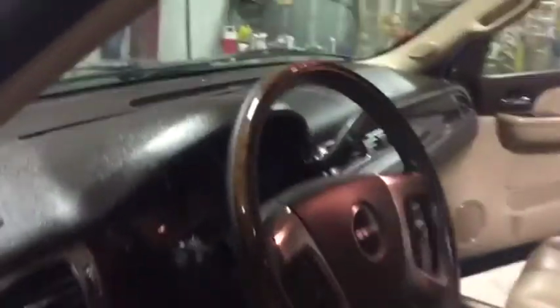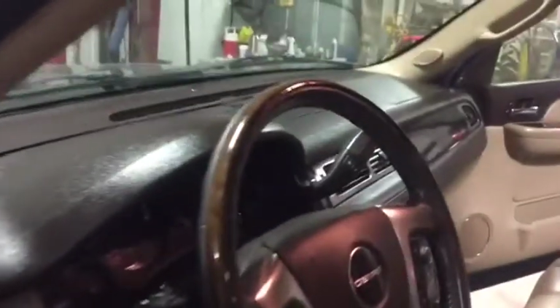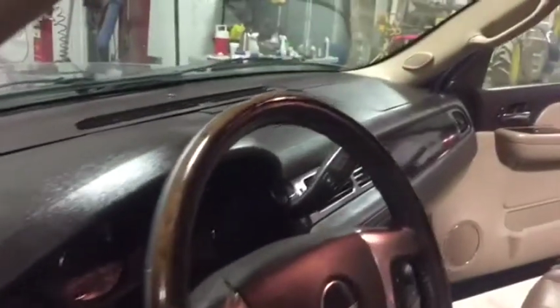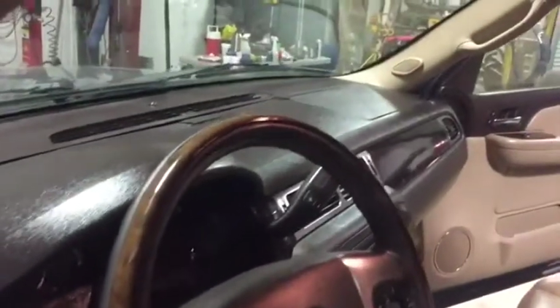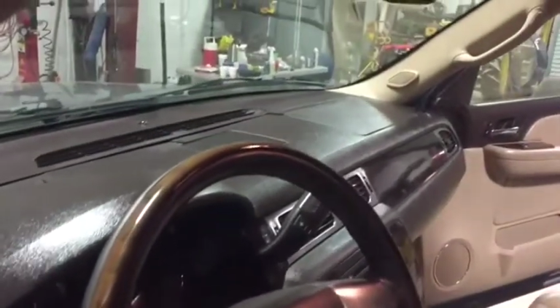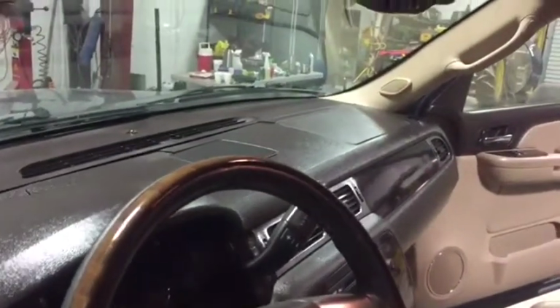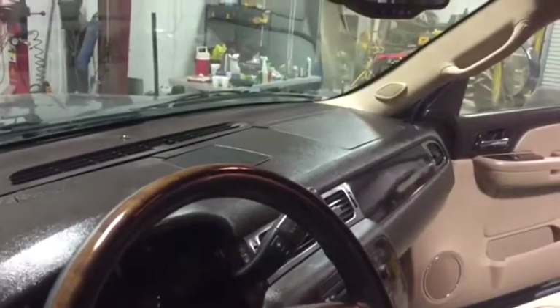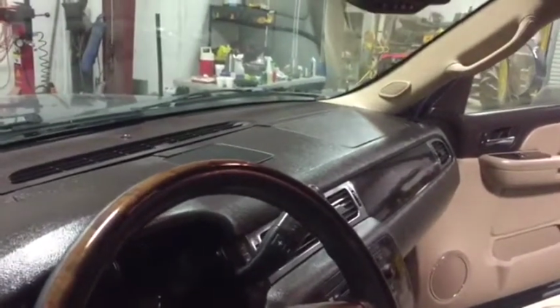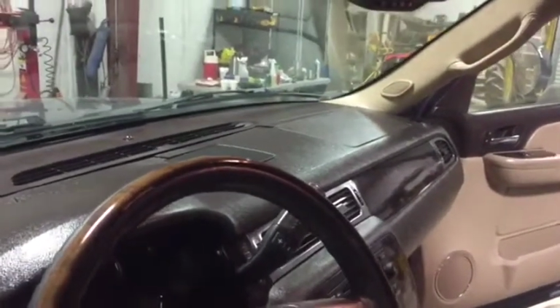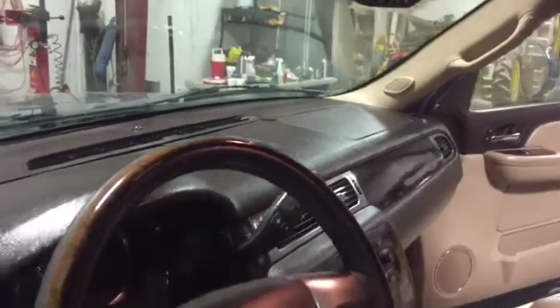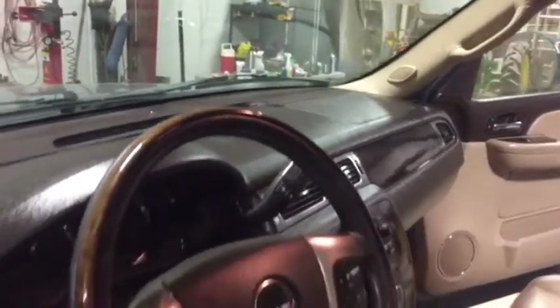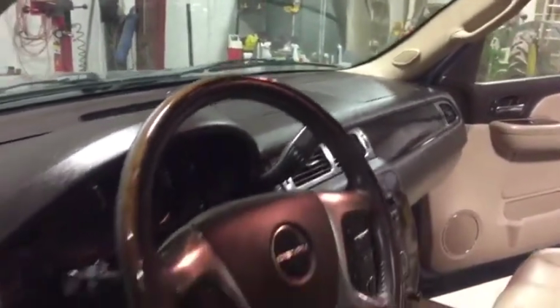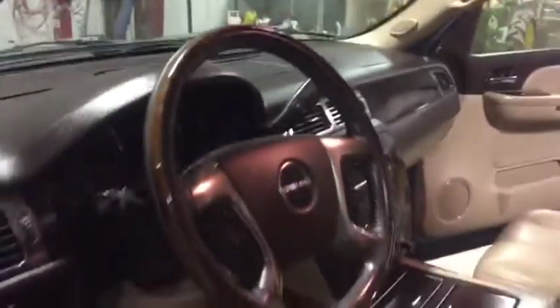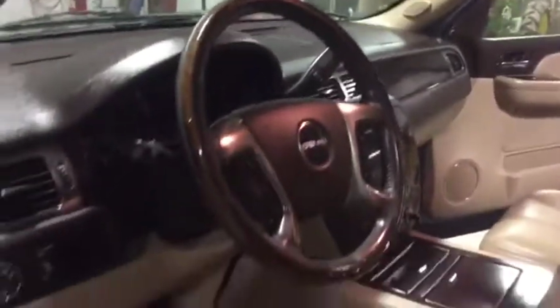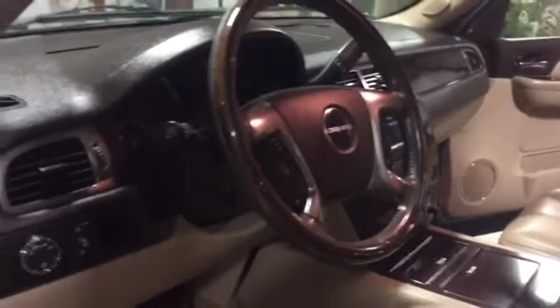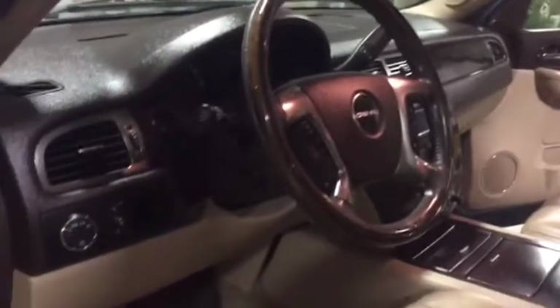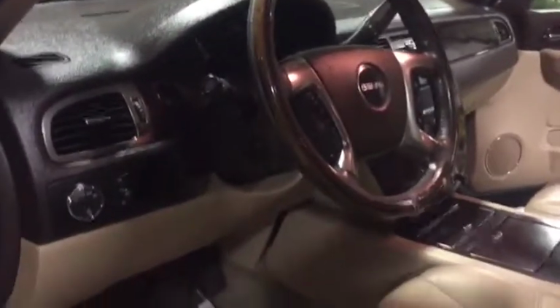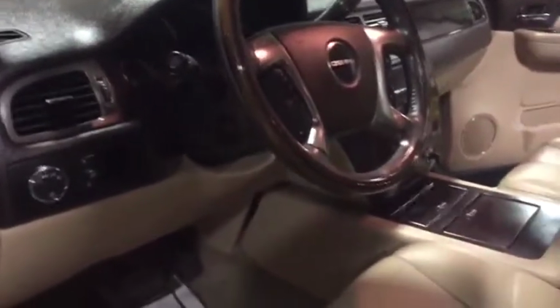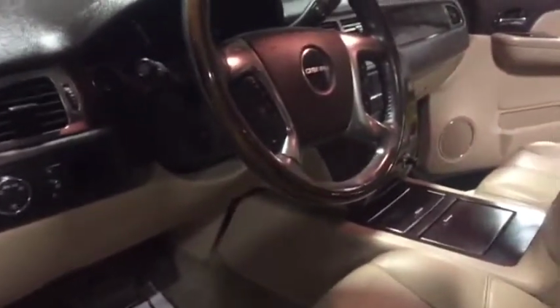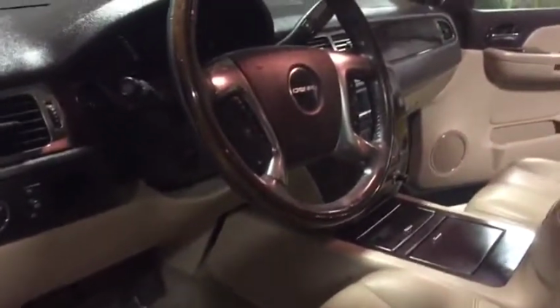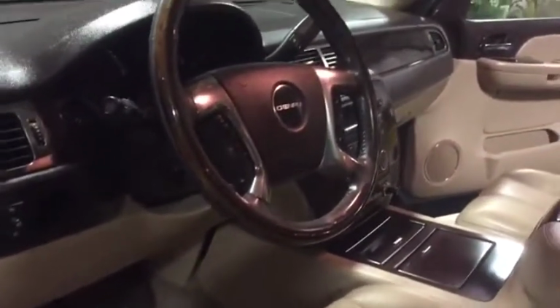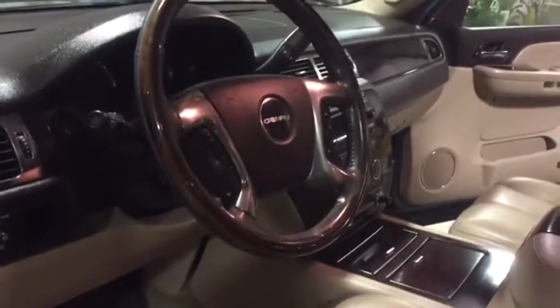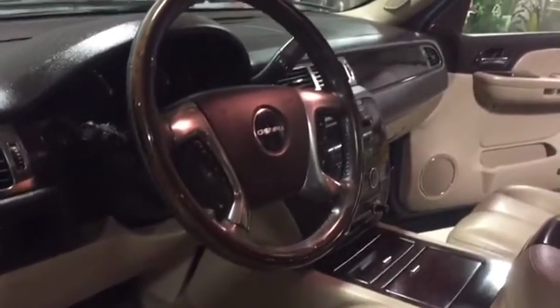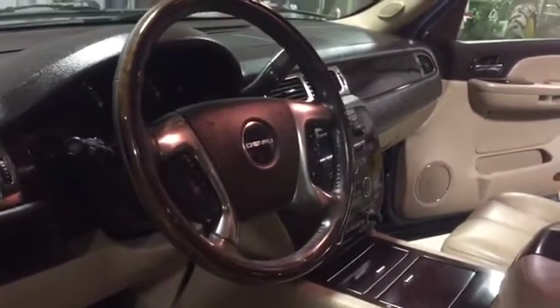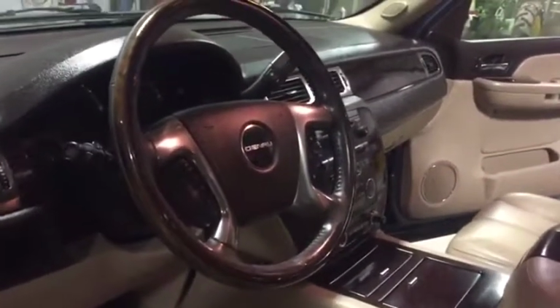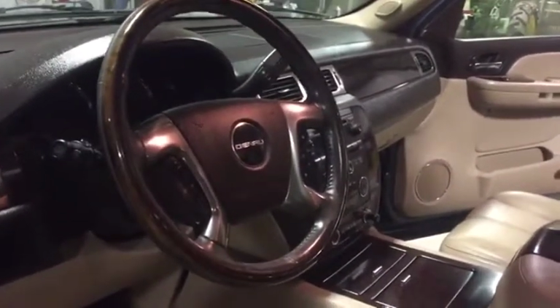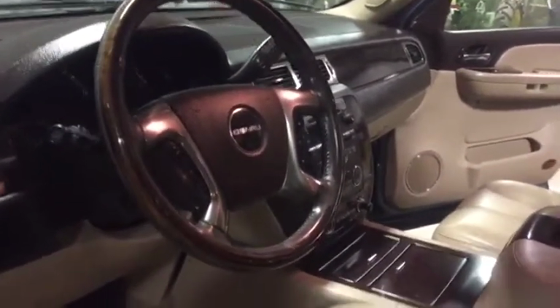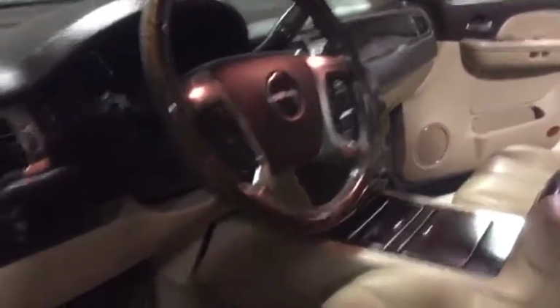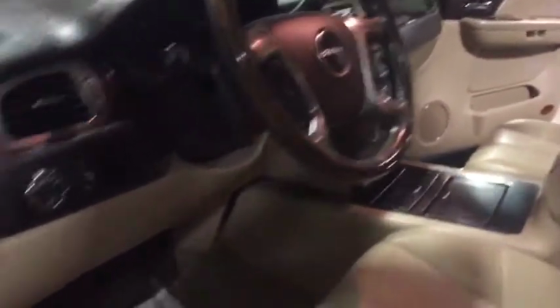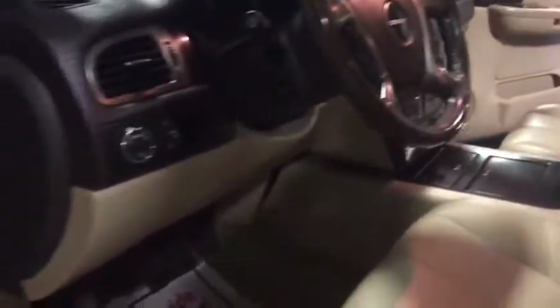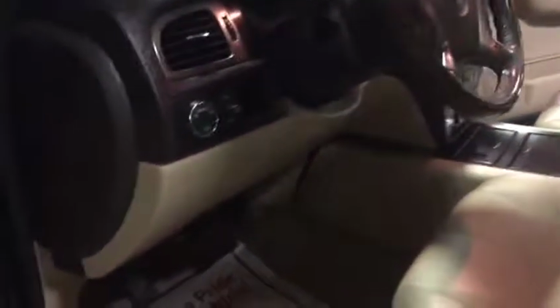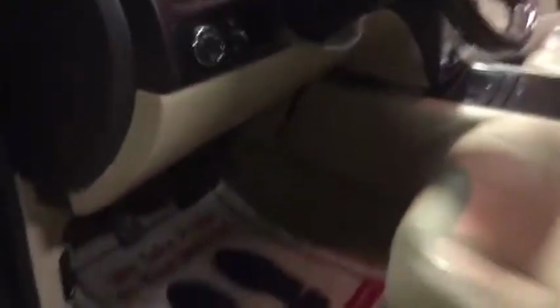The dash does have some cracks in there. That's one of those typical GMC features you see on this year model. The truck's nice and clean — take a look how clean the wood-grain dash, wood-grain steering wheel. Clean, pretty rig here.